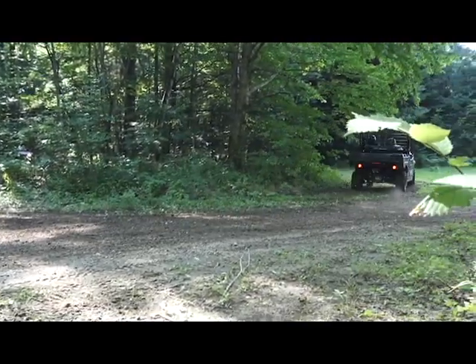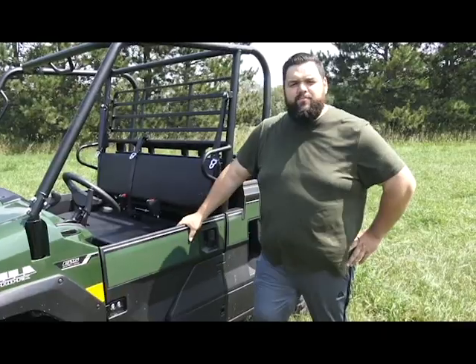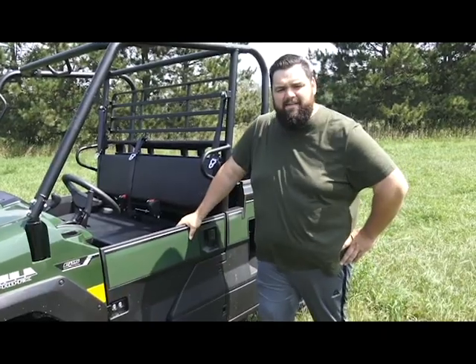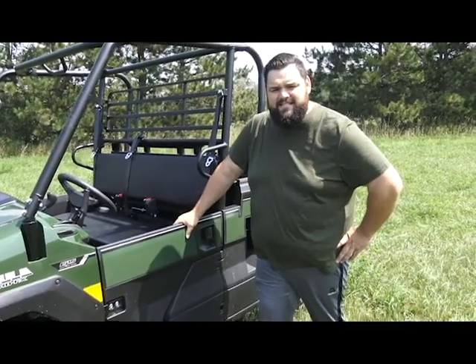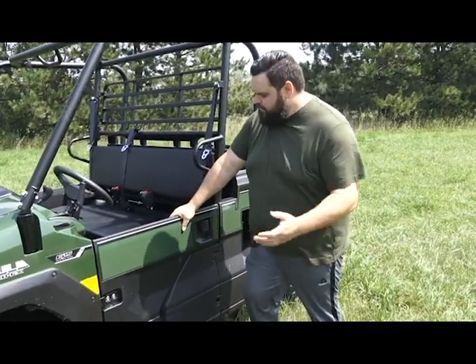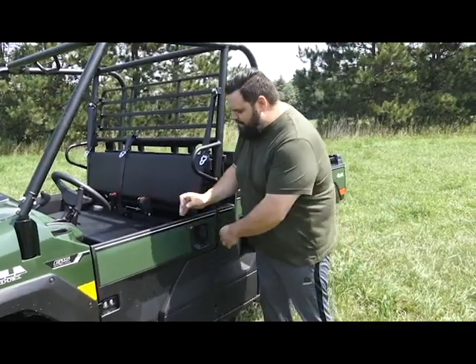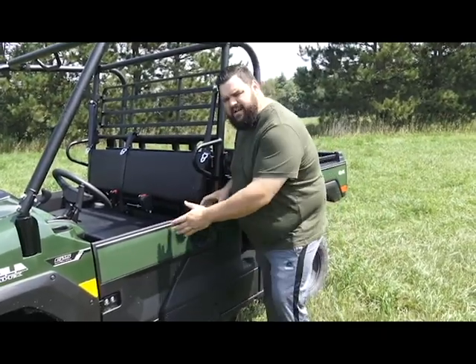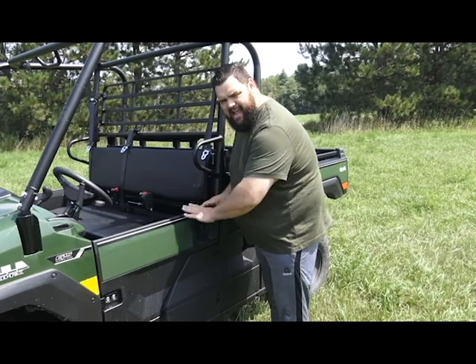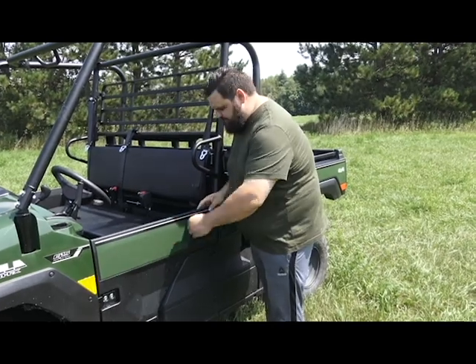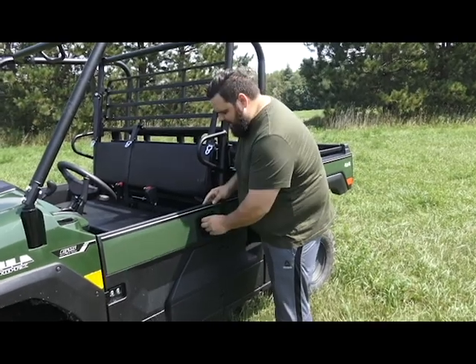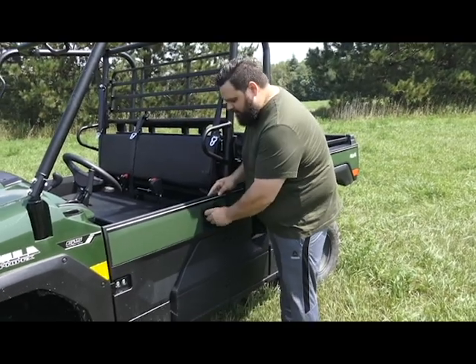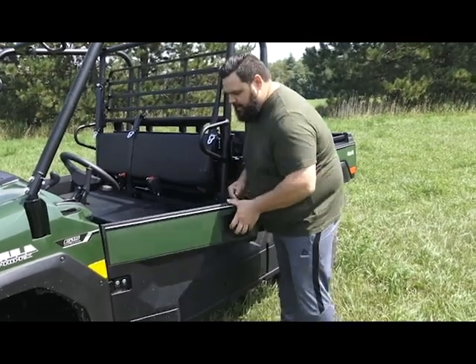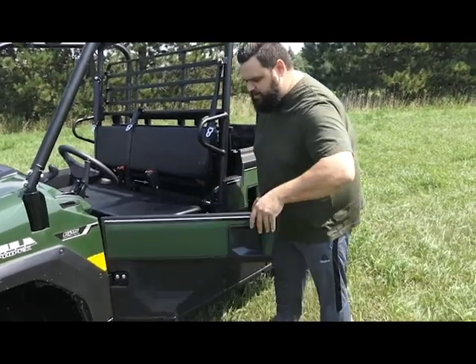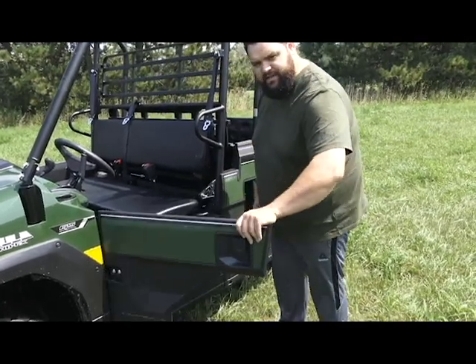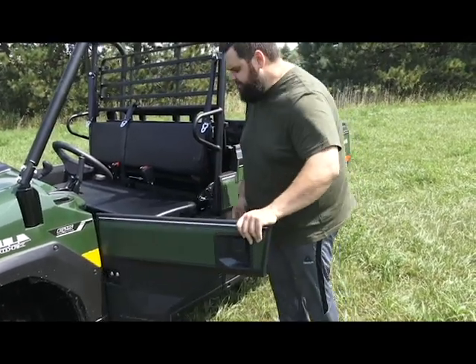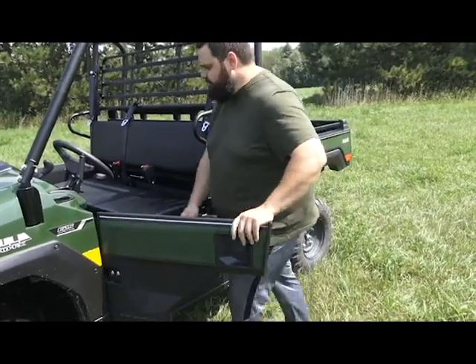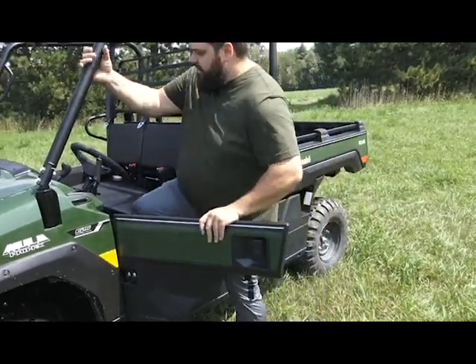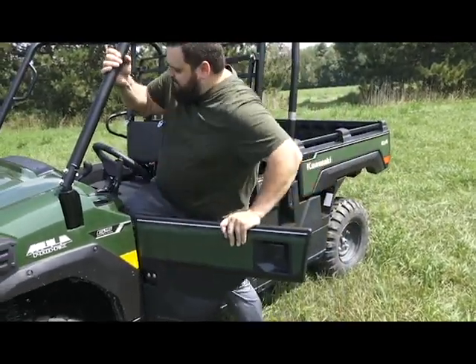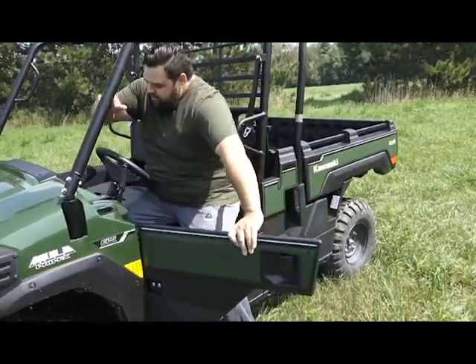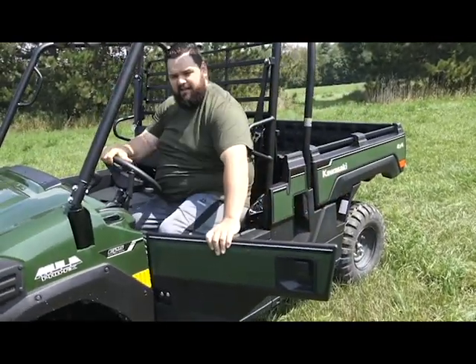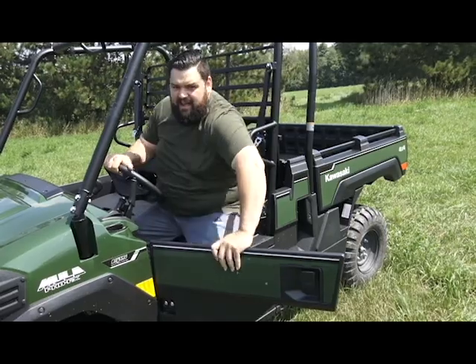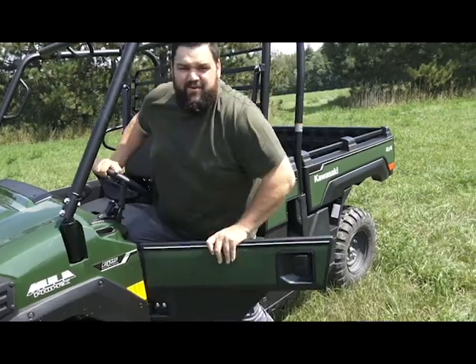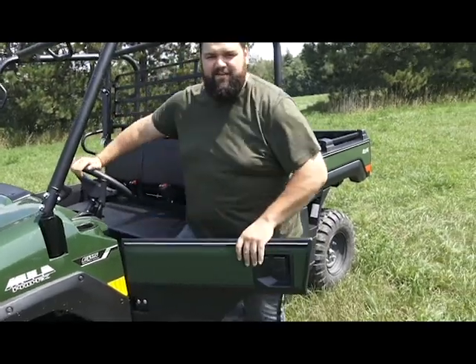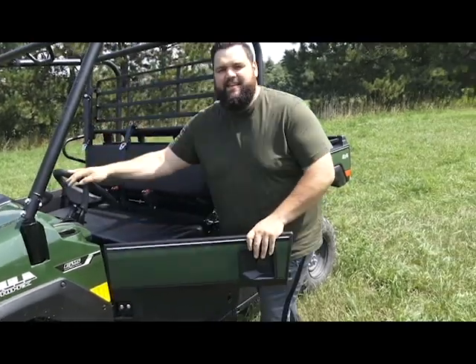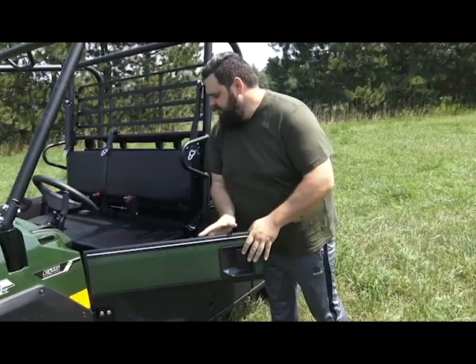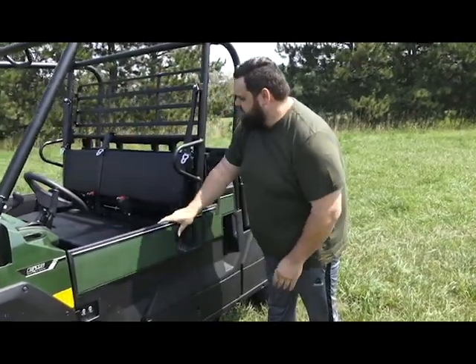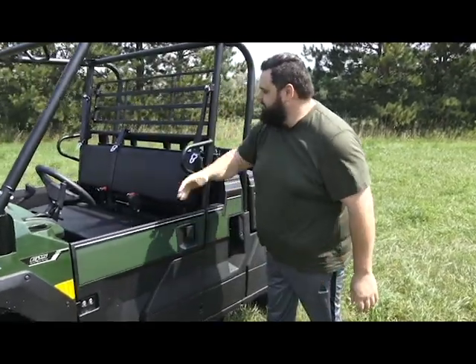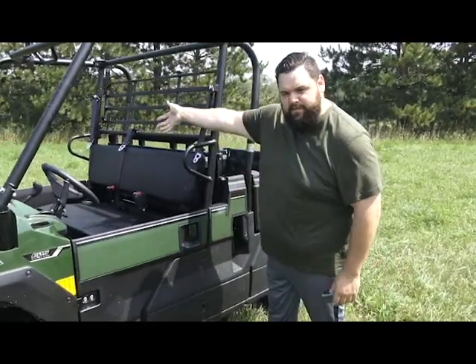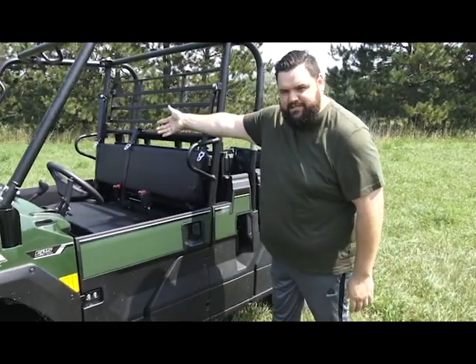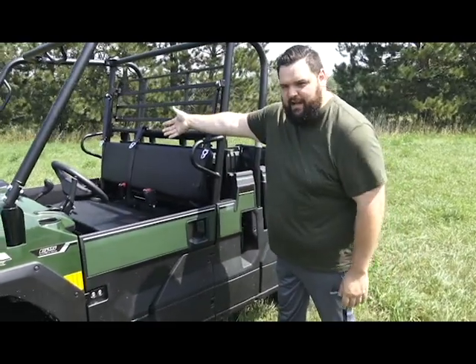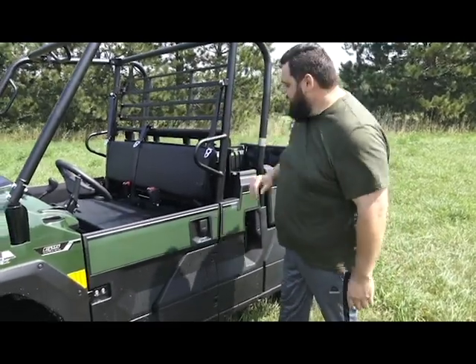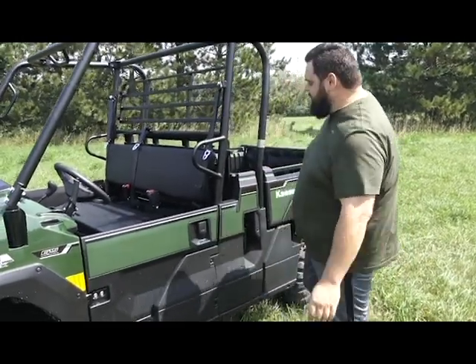Like the Pro FXT, the Pro FX comes standard with this half door, and it opens just like a traditional door. I can get in and out very easily, and it's the same for the passenger side.